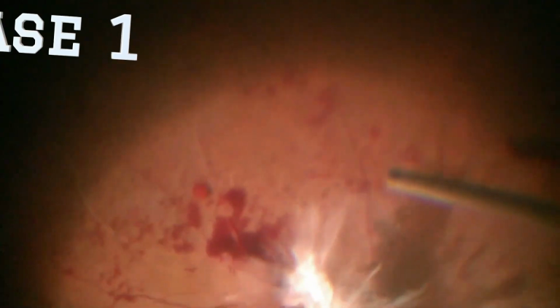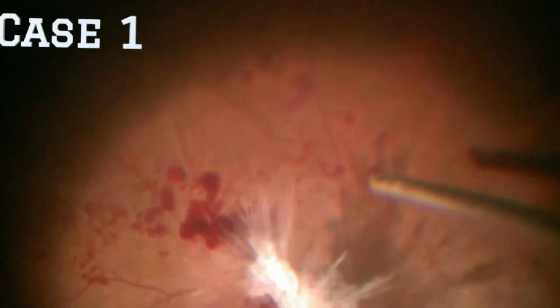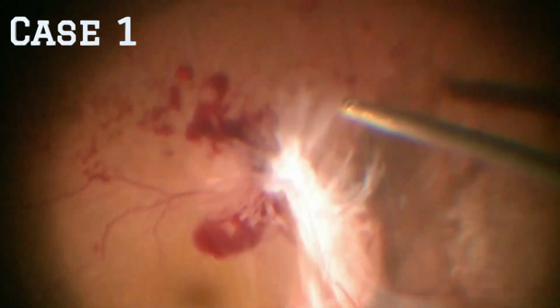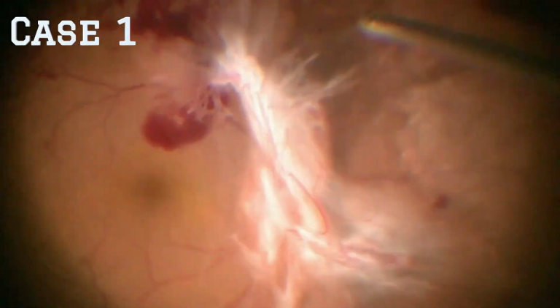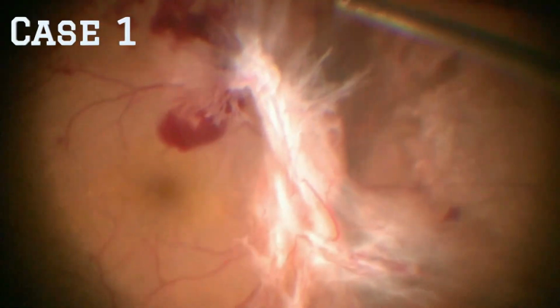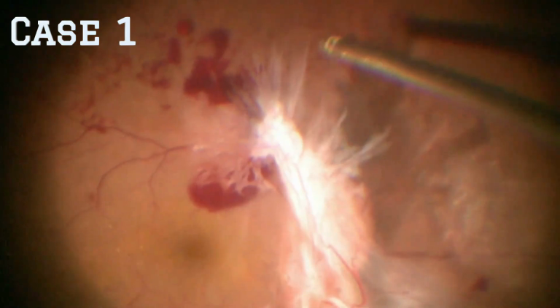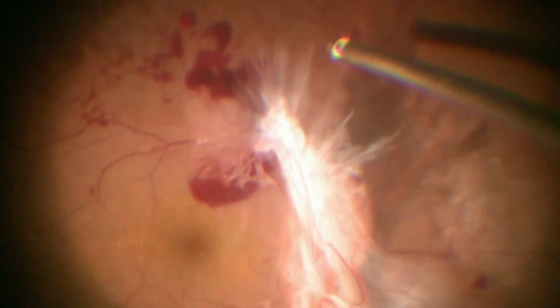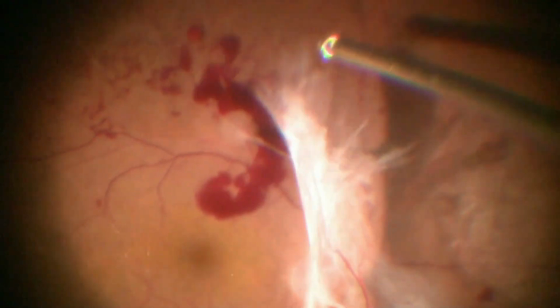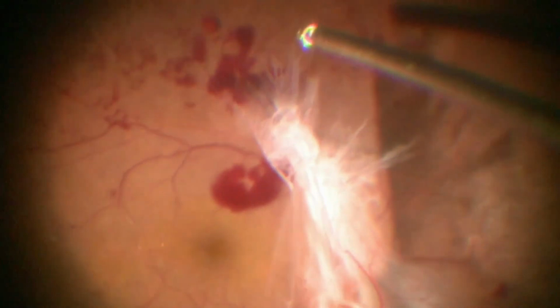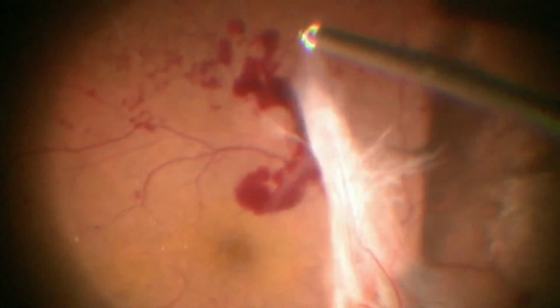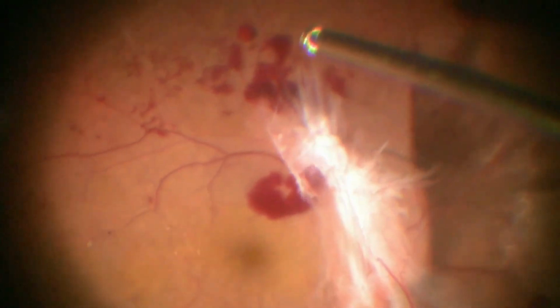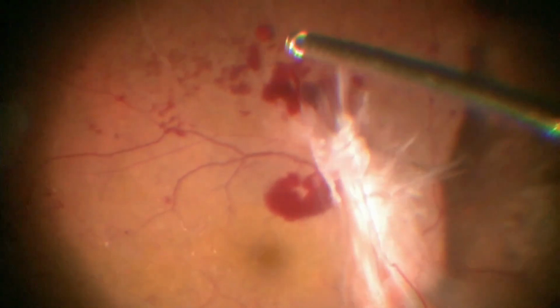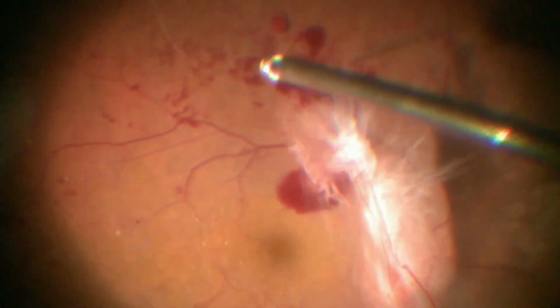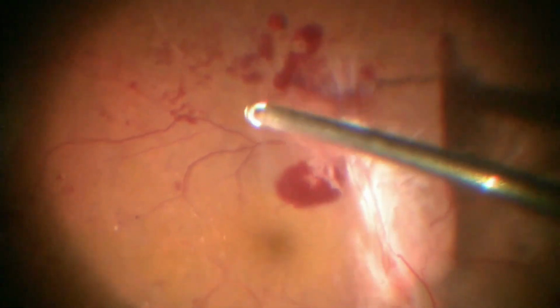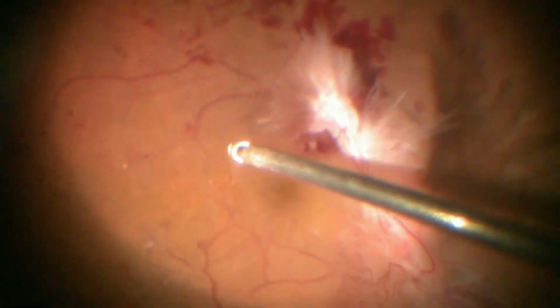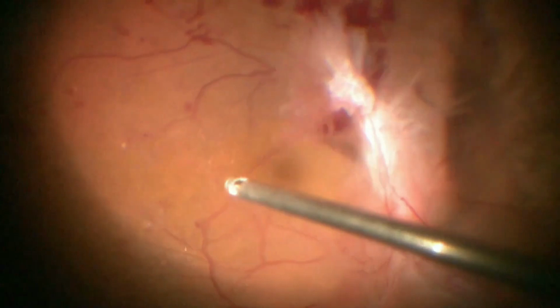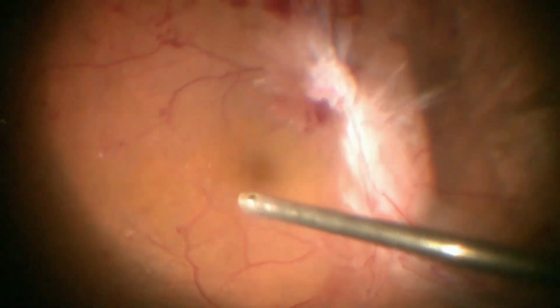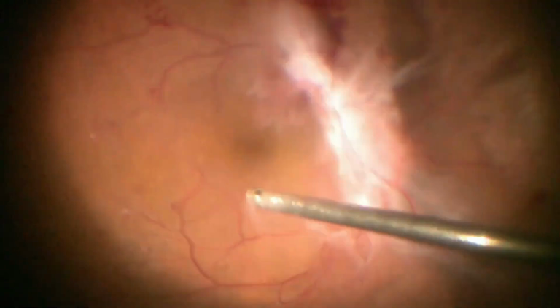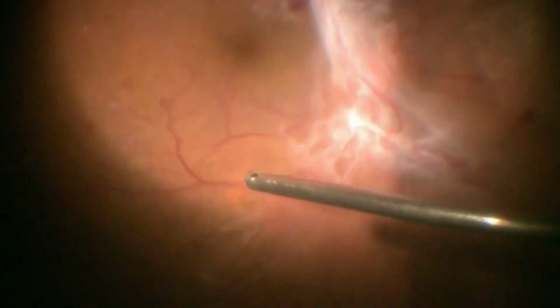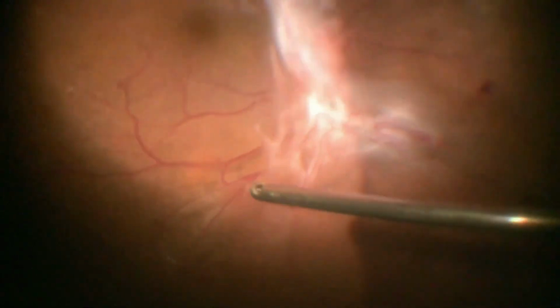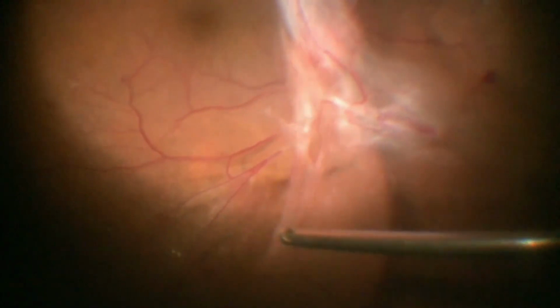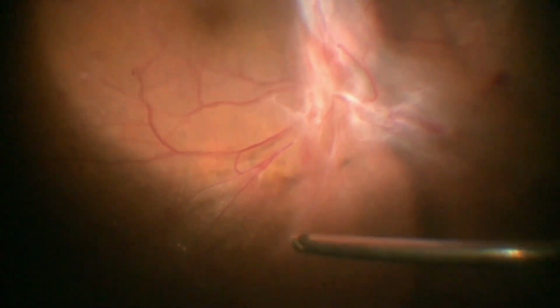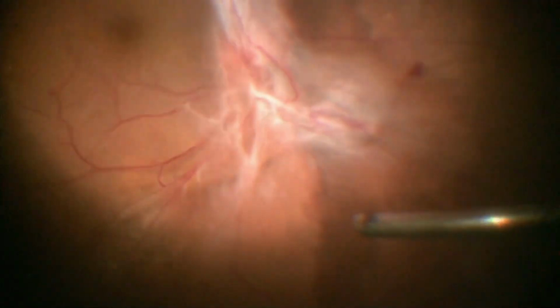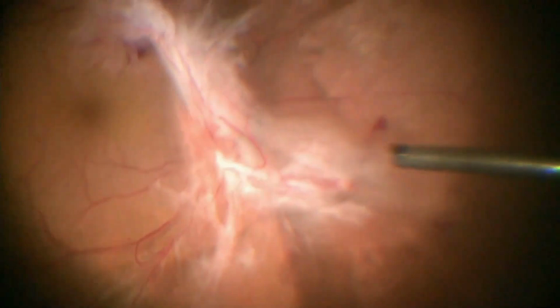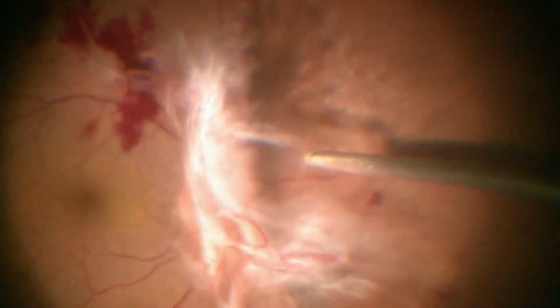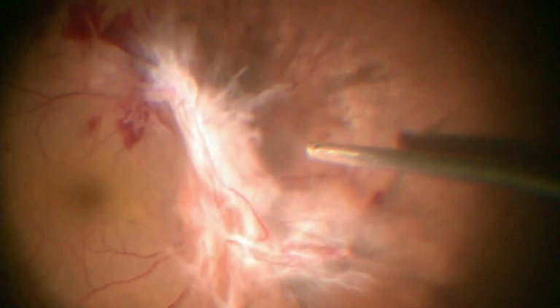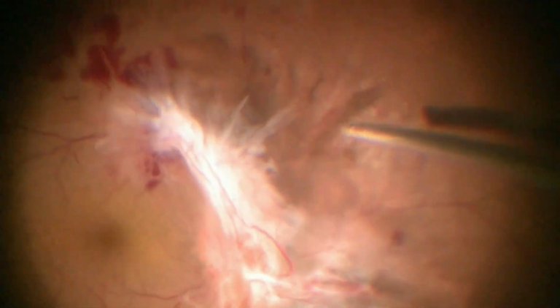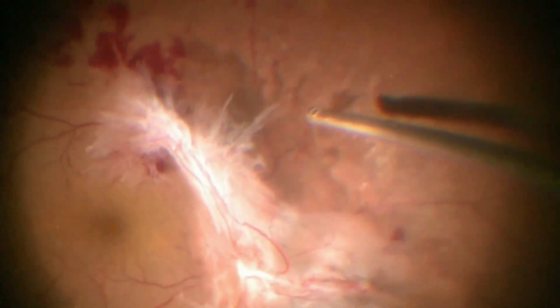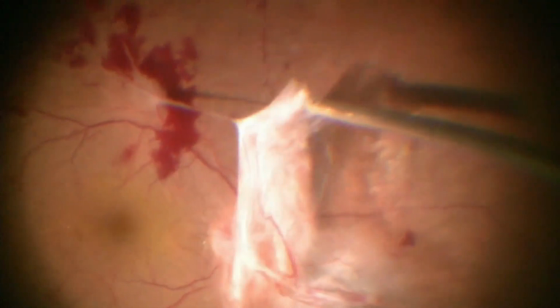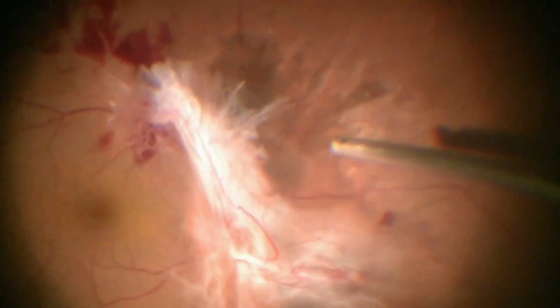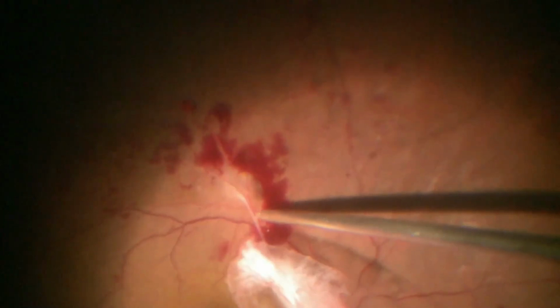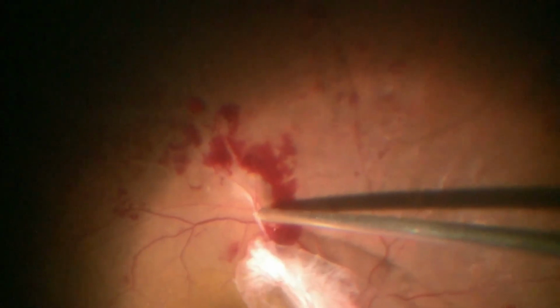This is a case of tractional retinal detachment with extensive neovascular proliferations. After doing core and peripheral vitrectomy, the cutter is used to carefully dissect the fibrovascular component which was present along the optic disc and arcades.